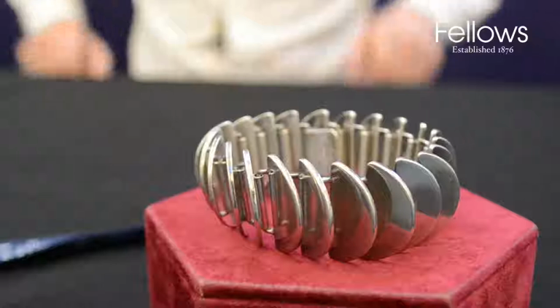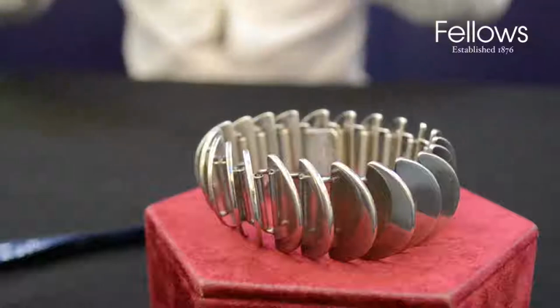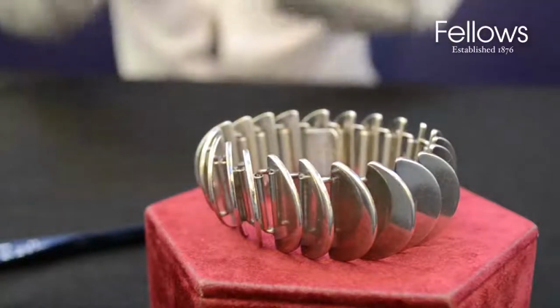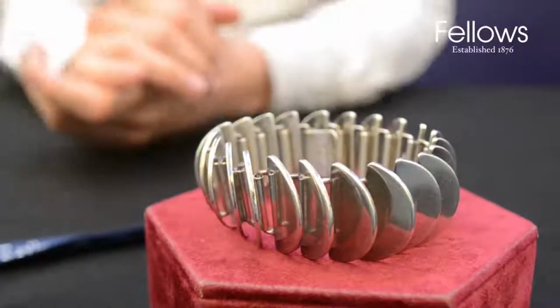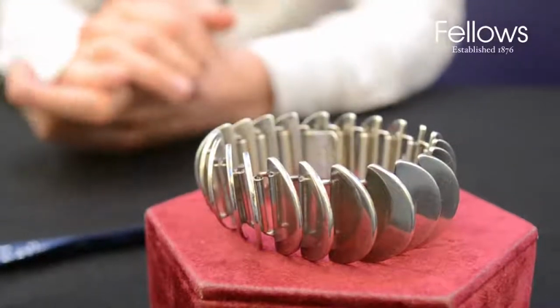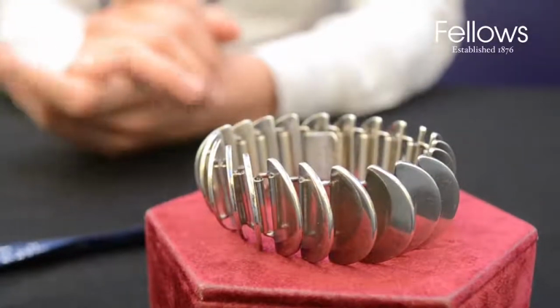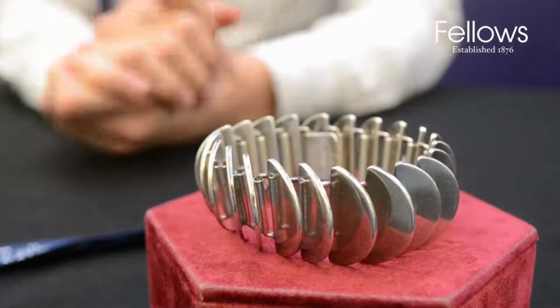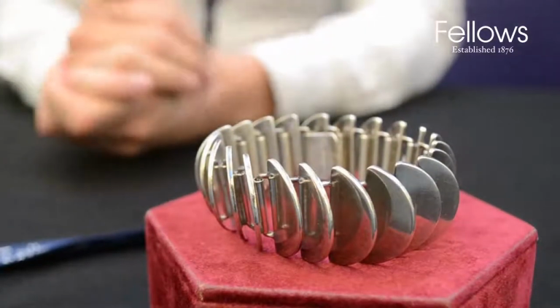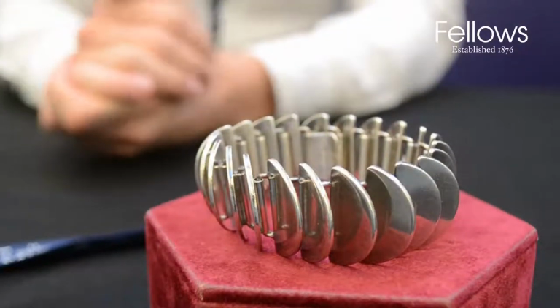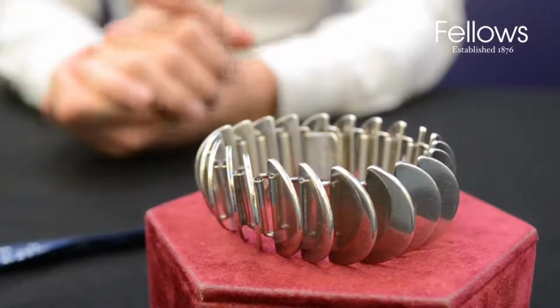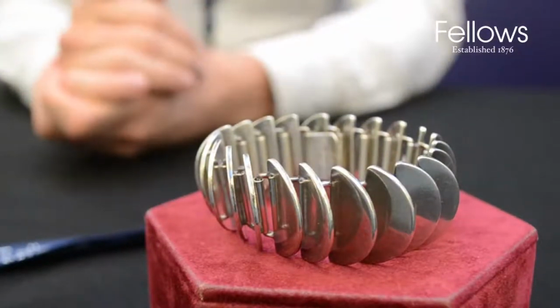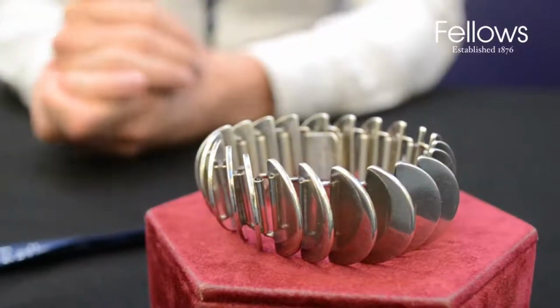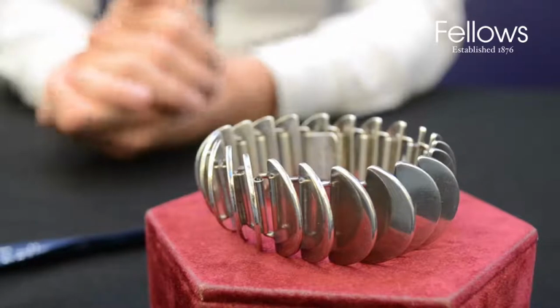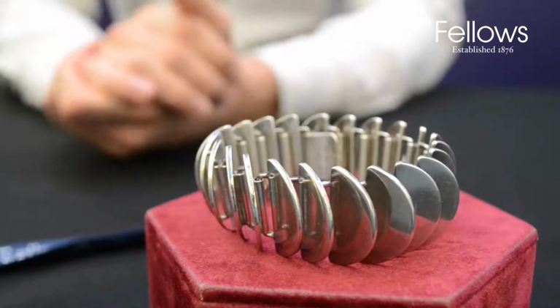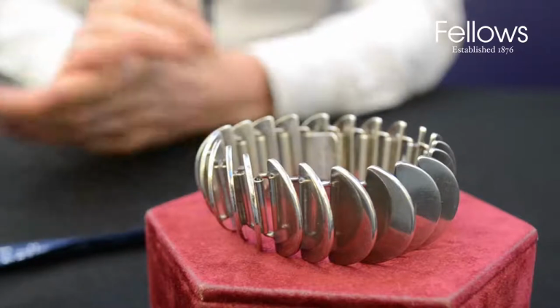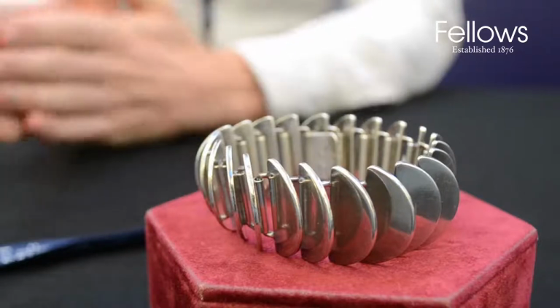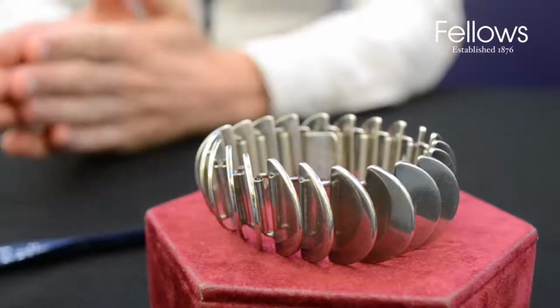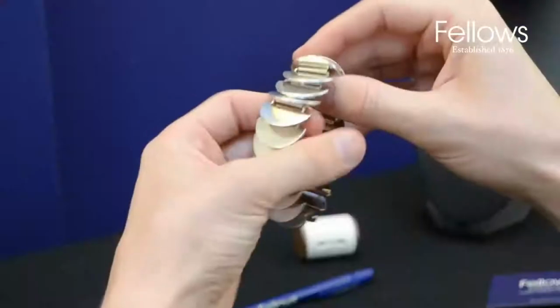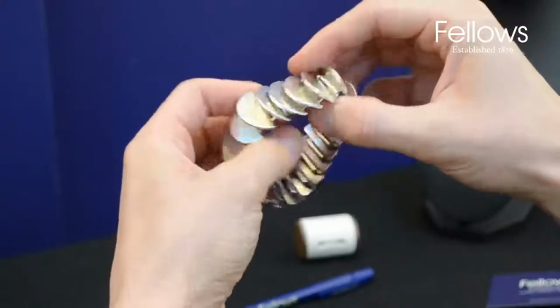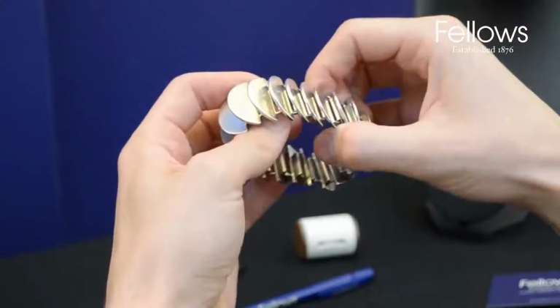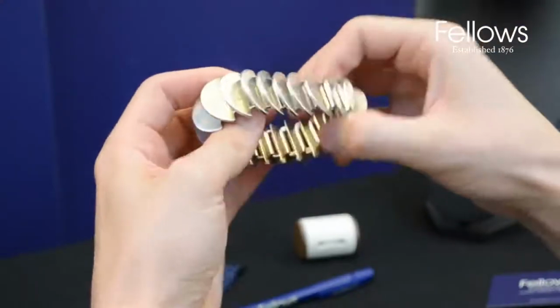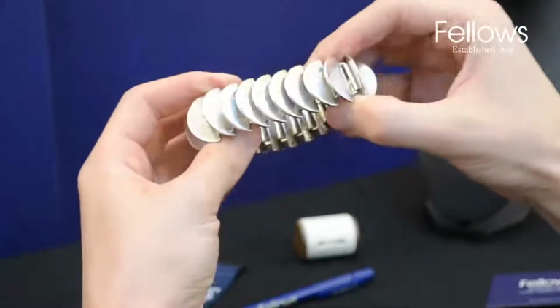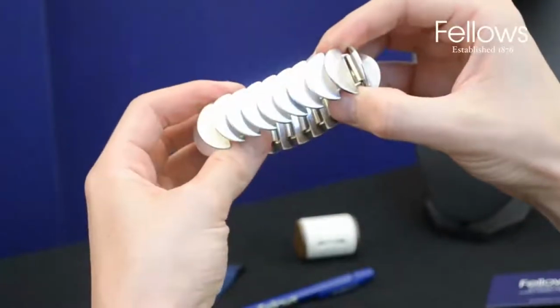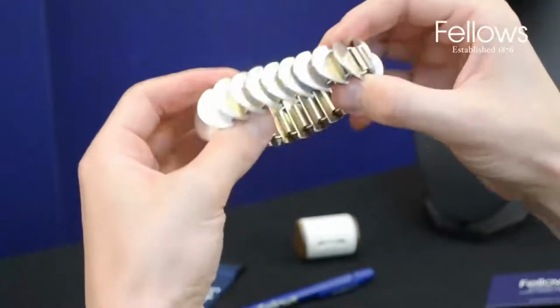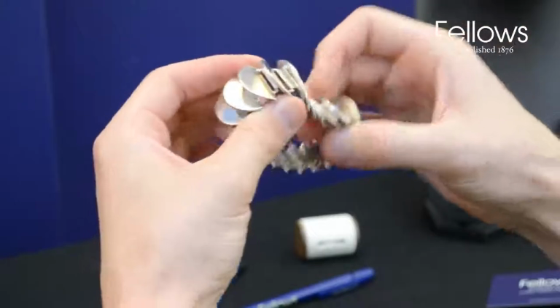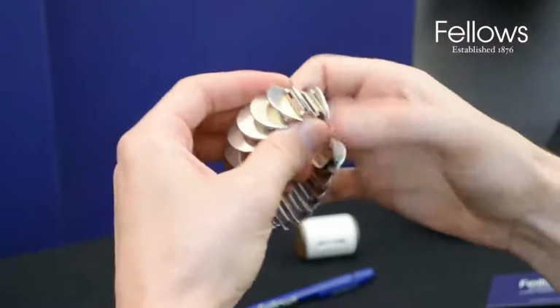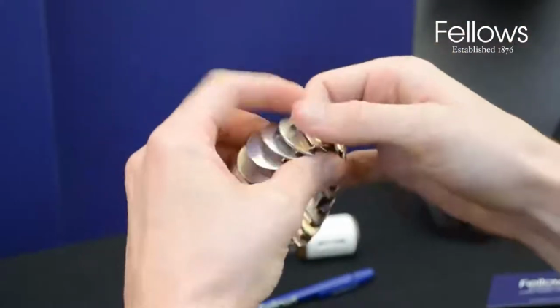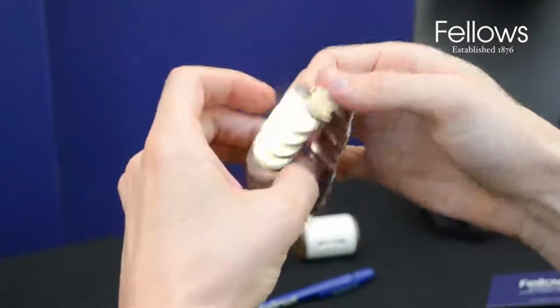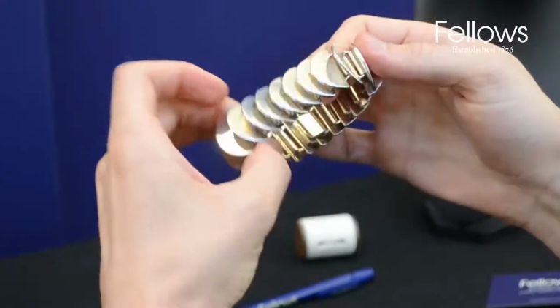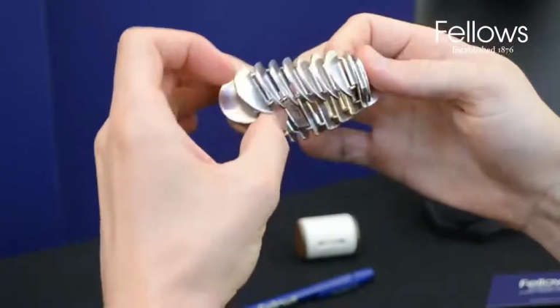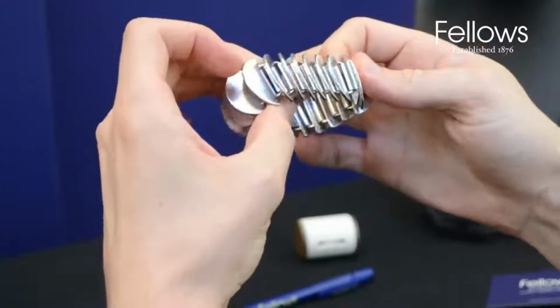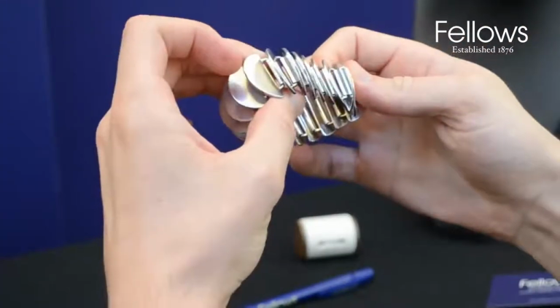This George Jensen bracelet is one of the highlights in our upcoming Scandinavian designer jewellery sale. The bracelet forms a continuous series of overlapping semi-circles, linking seamlessly at the clasp.